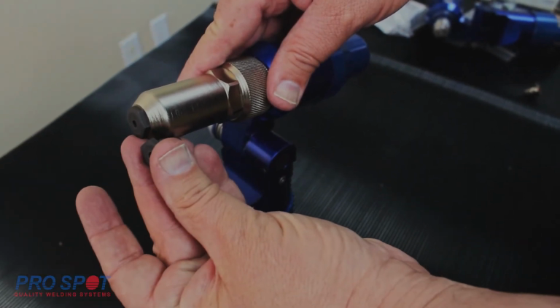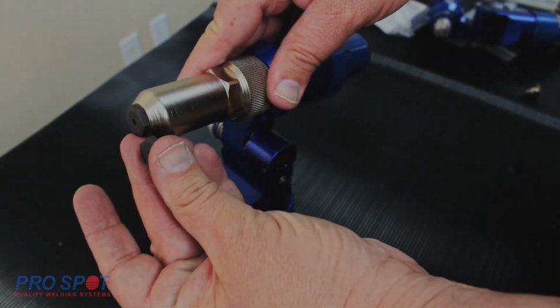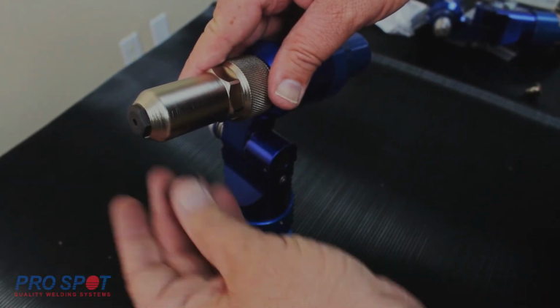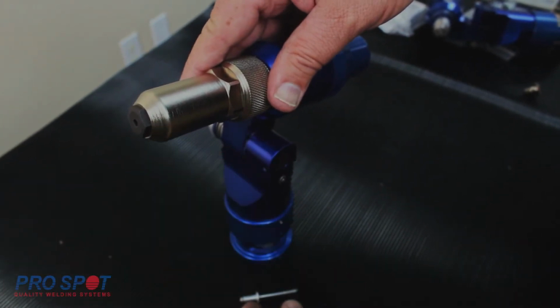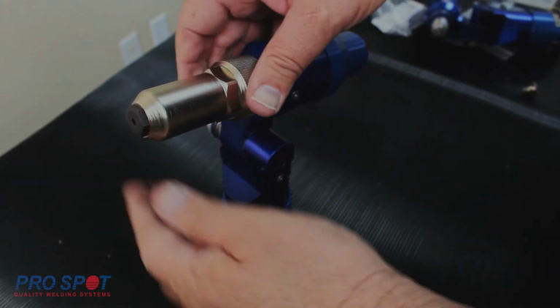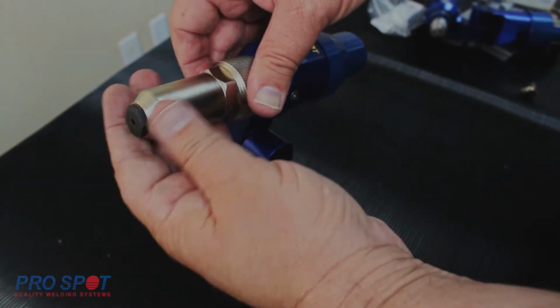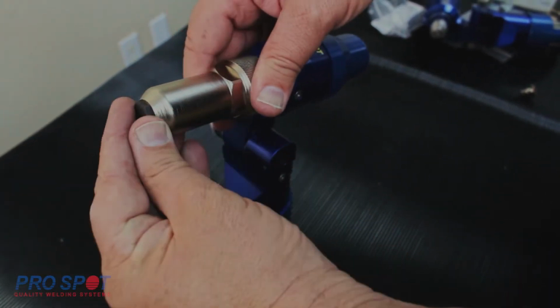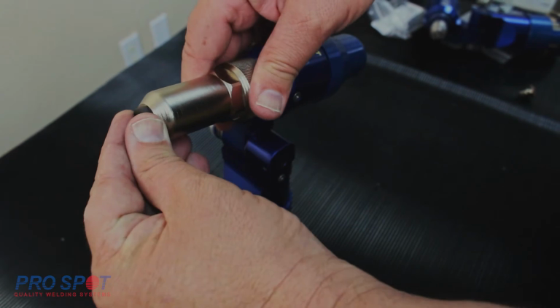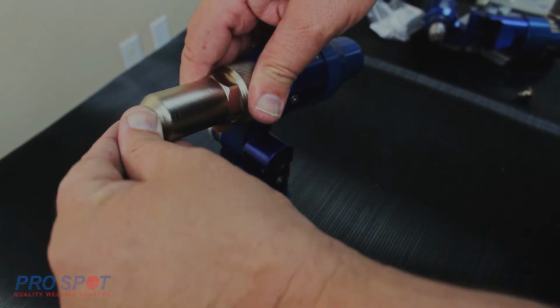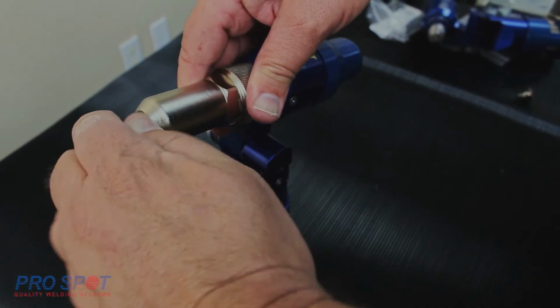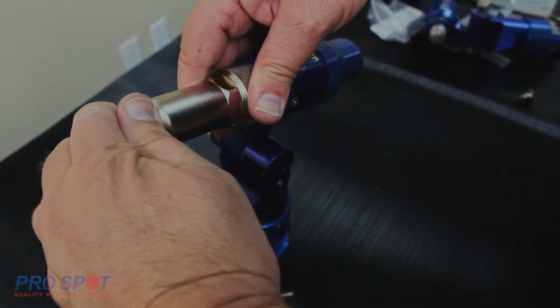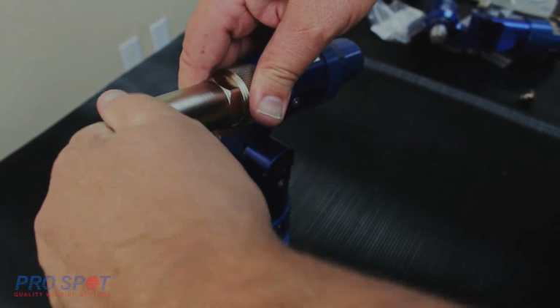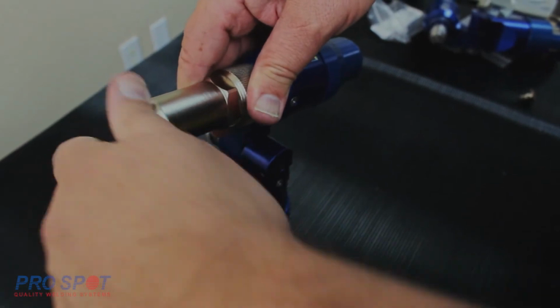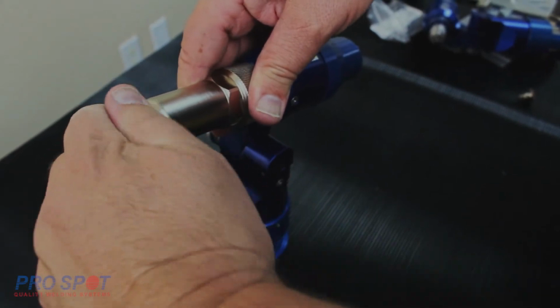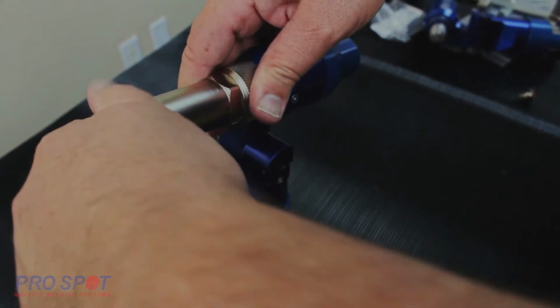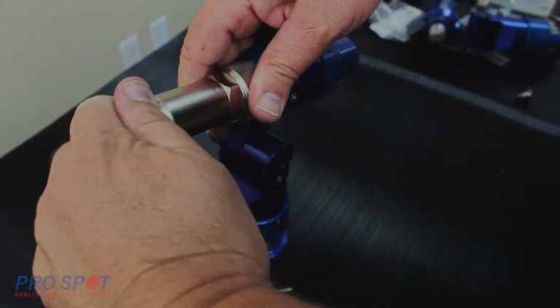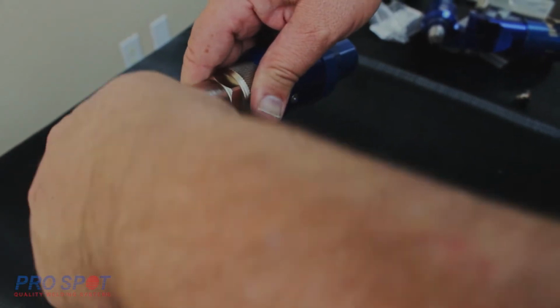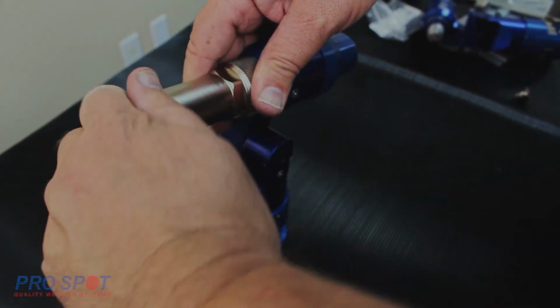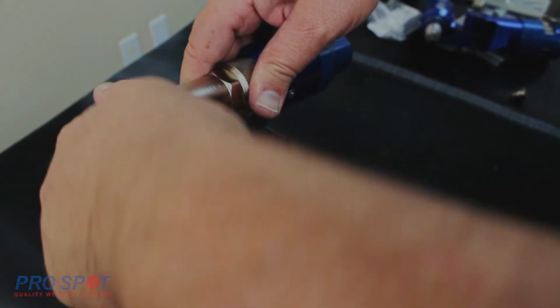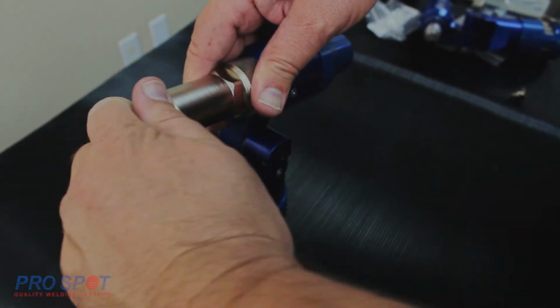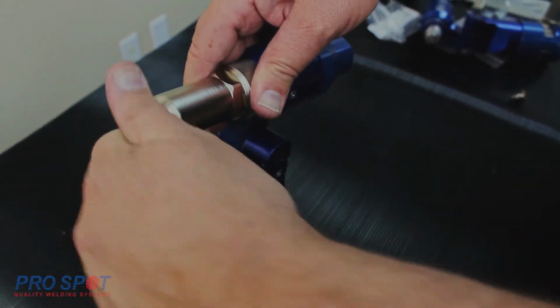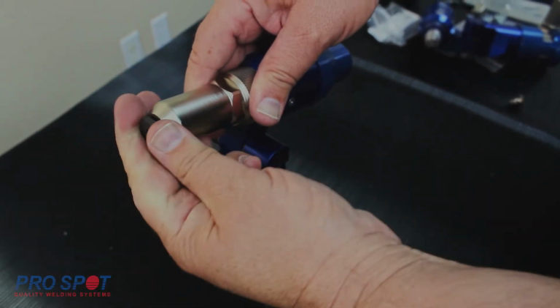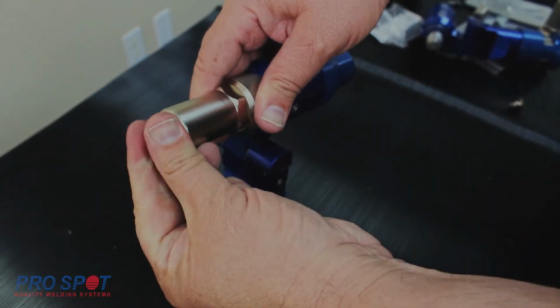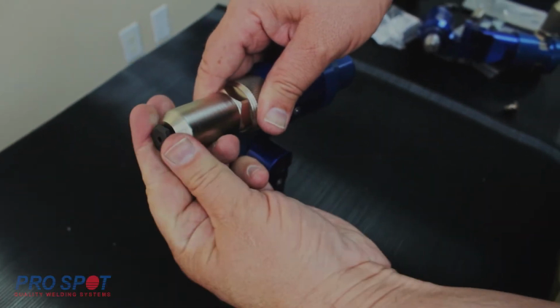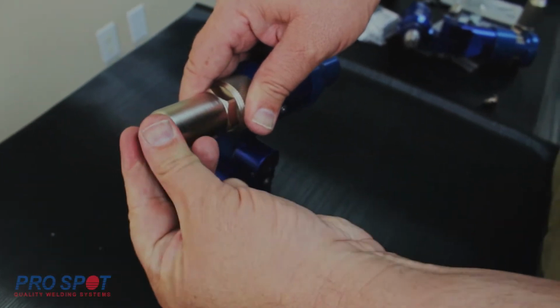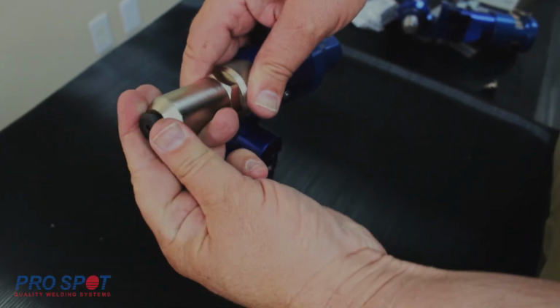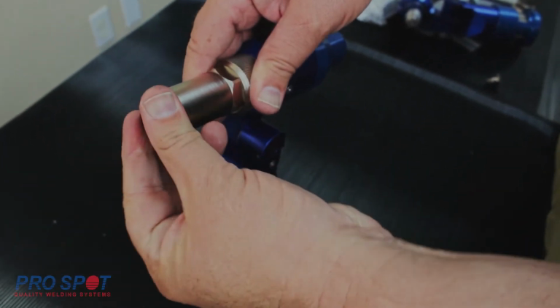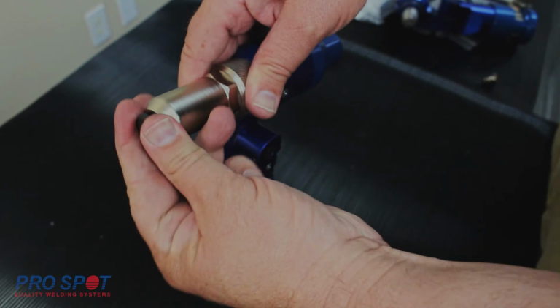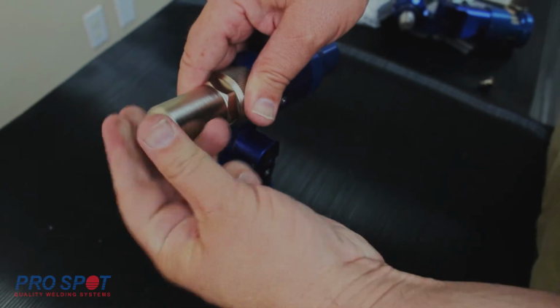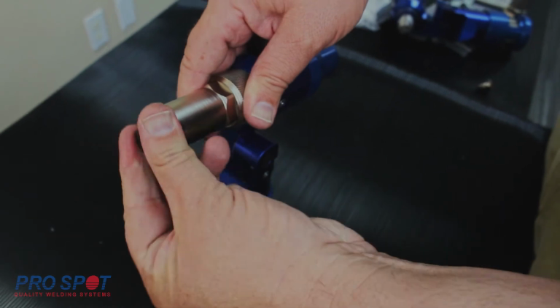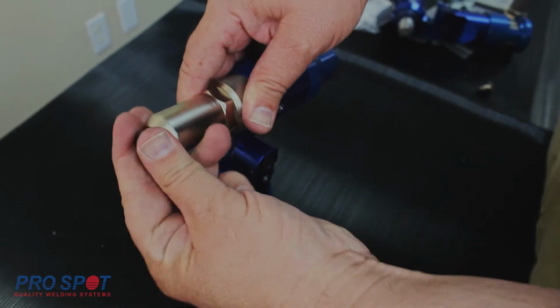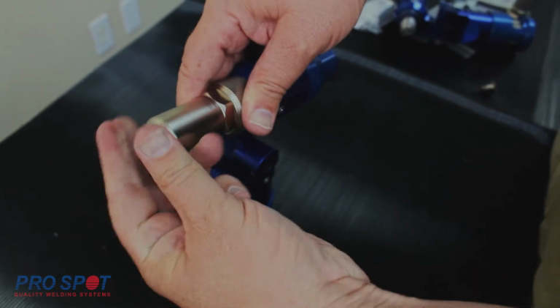Simply unscrew the nose cap, install the appropriate size fittings for your application, and replace the nose cap by screwing it back into place.